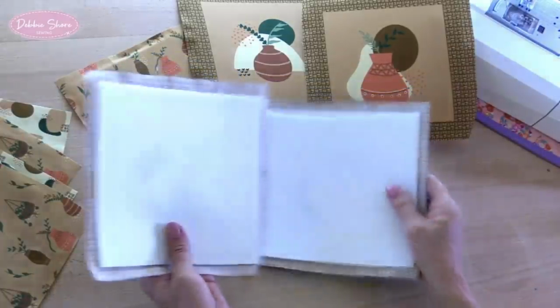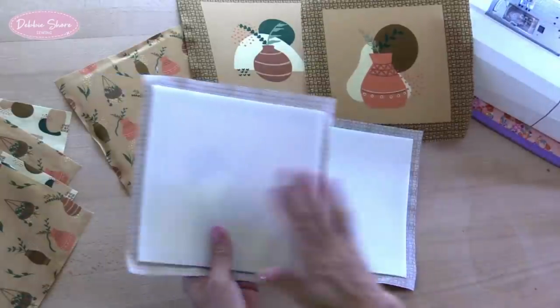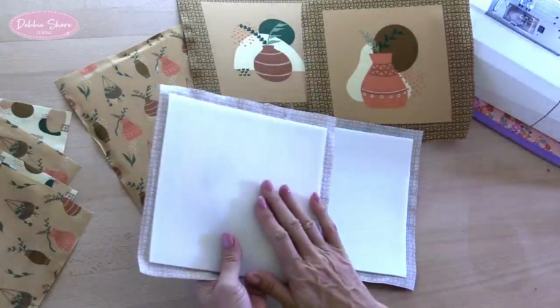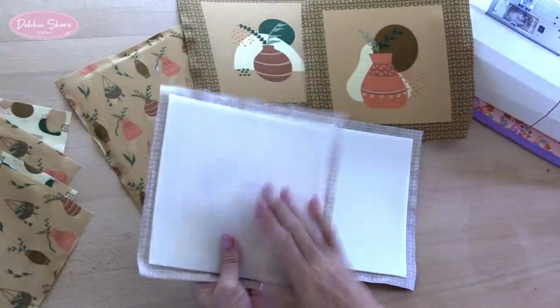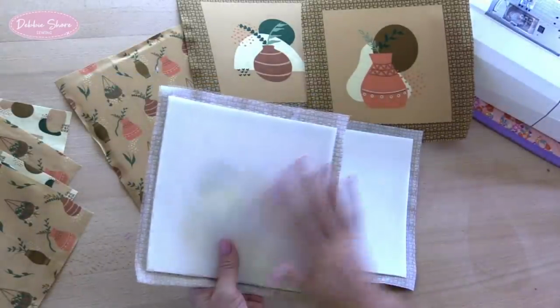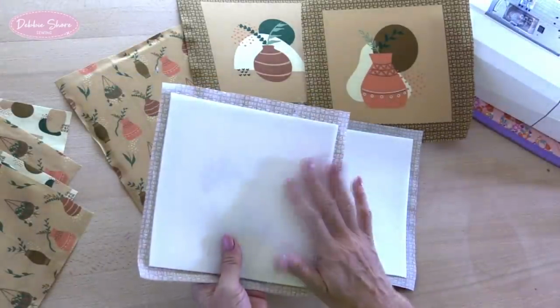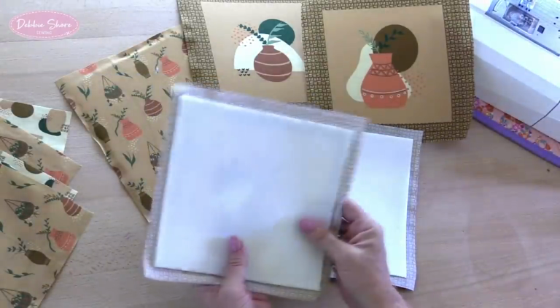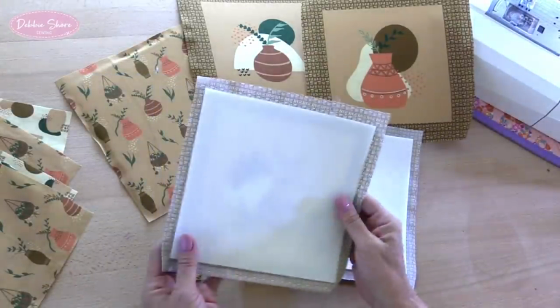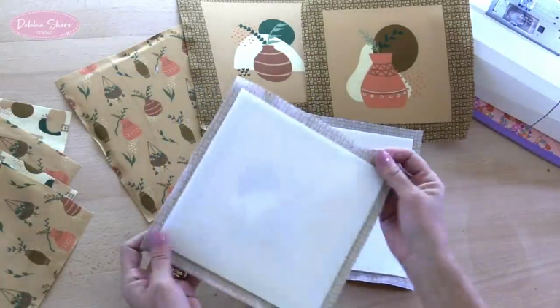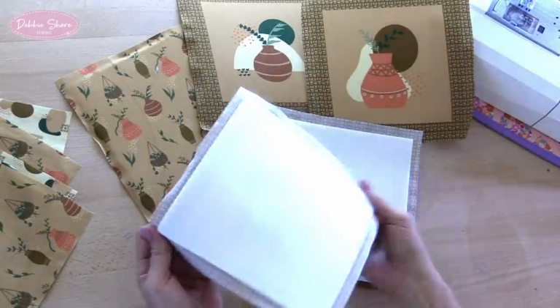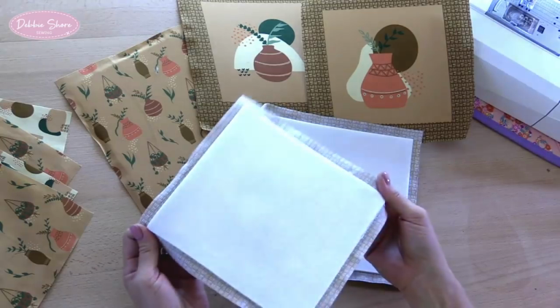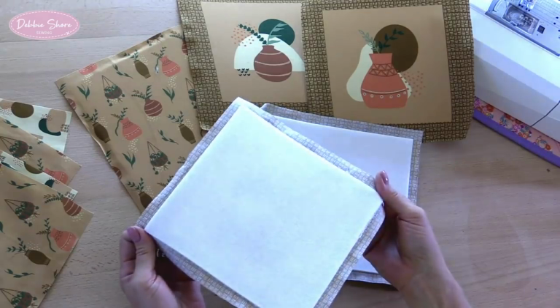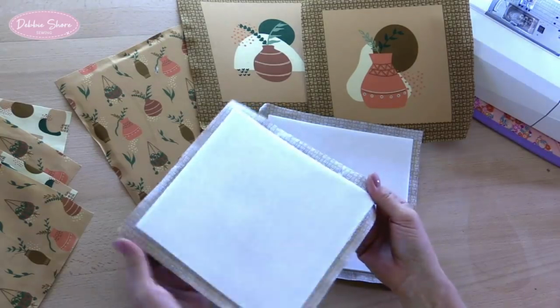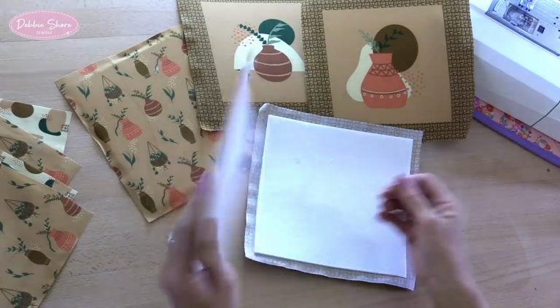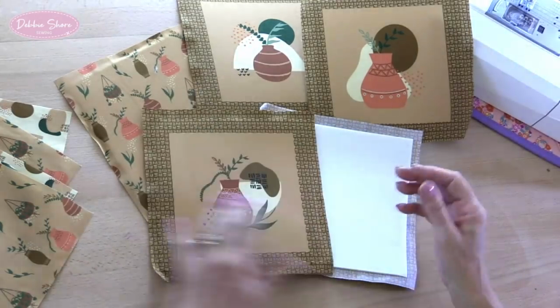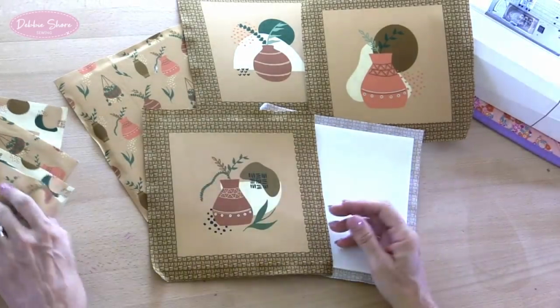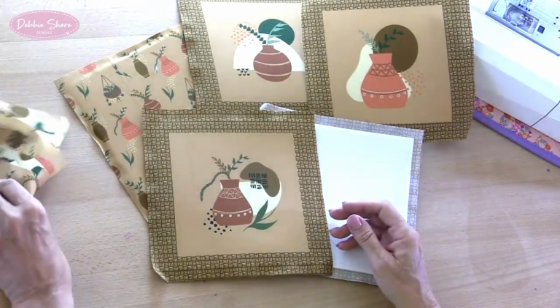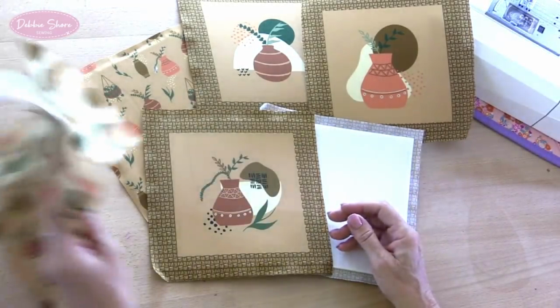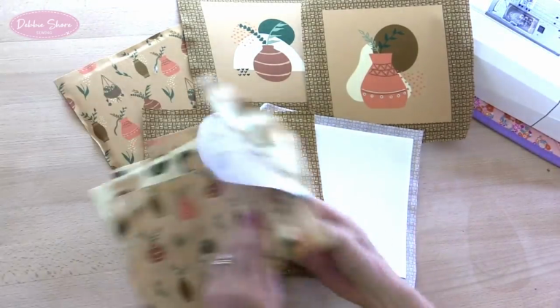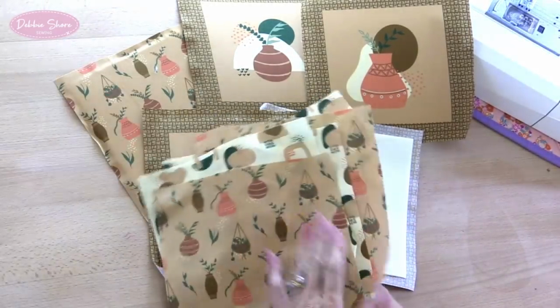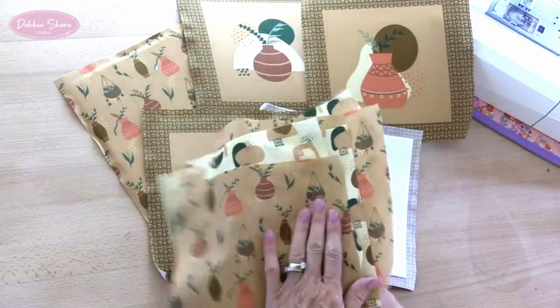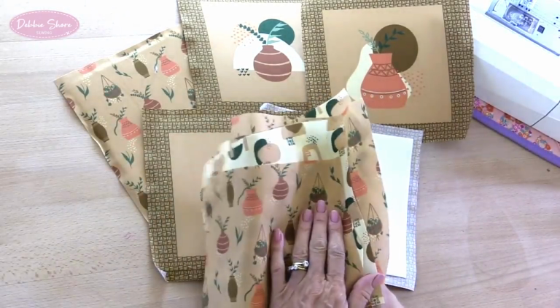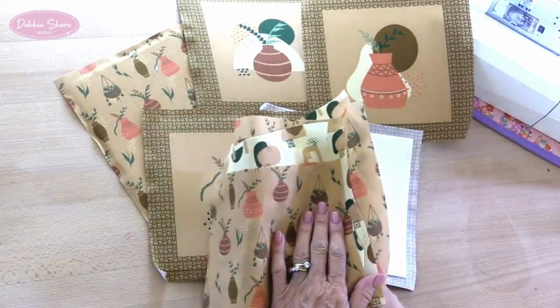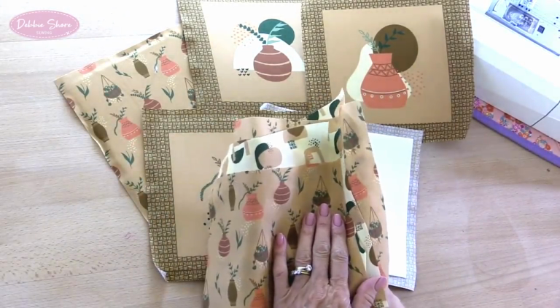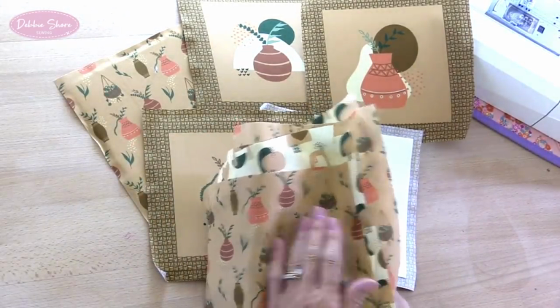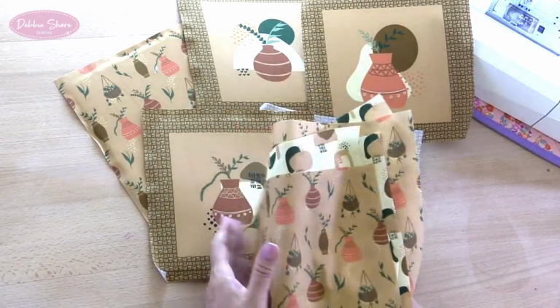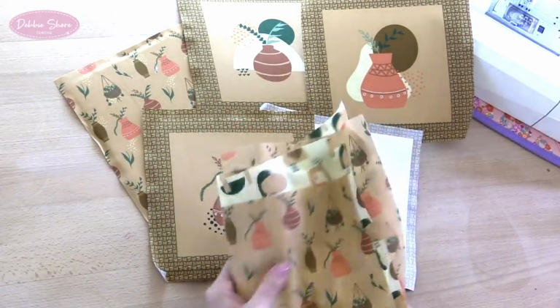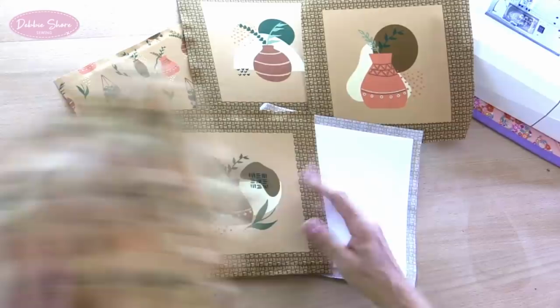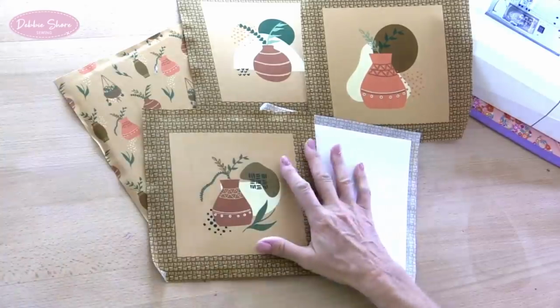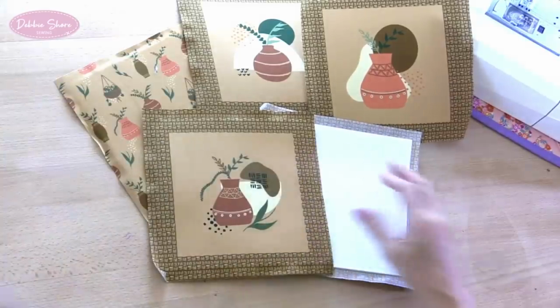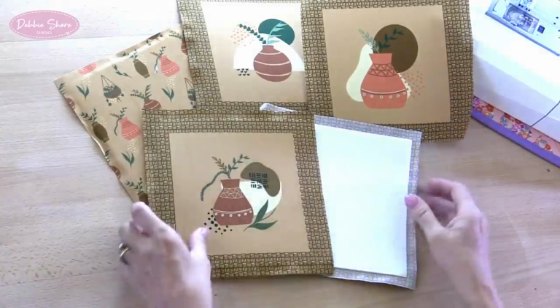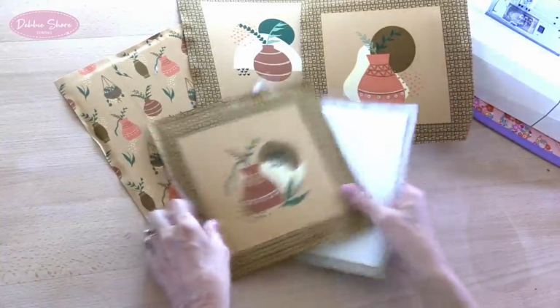It's fusible on one side — use lots of steam to apply it and then that's well and truly fixed on. The four or five lining pieces don't need any backing on those at all. So let's sew these together first.